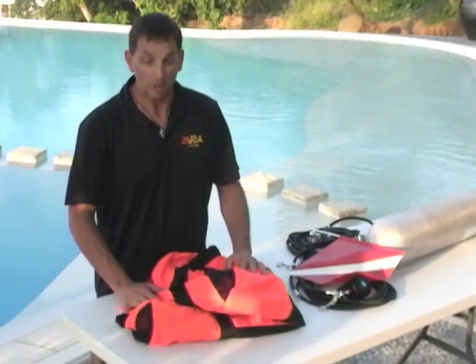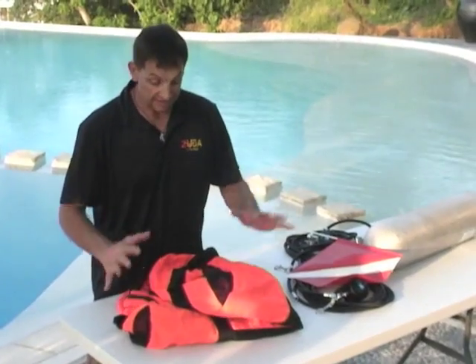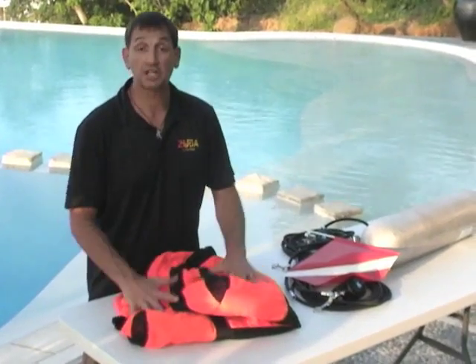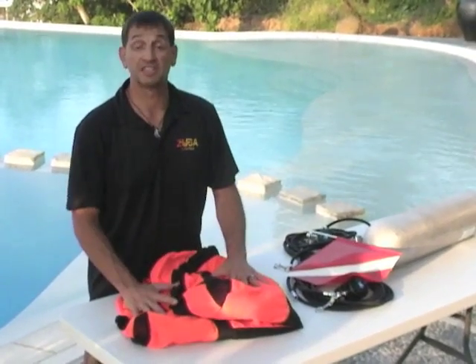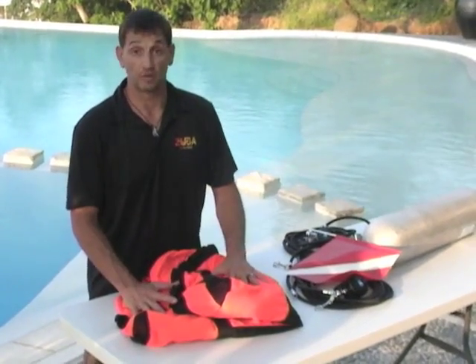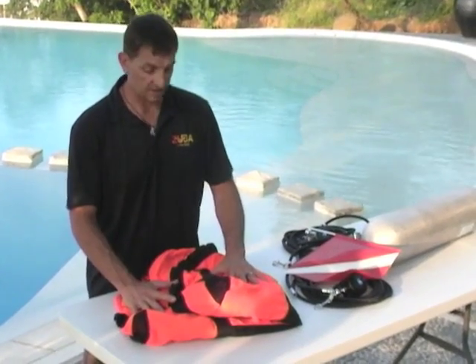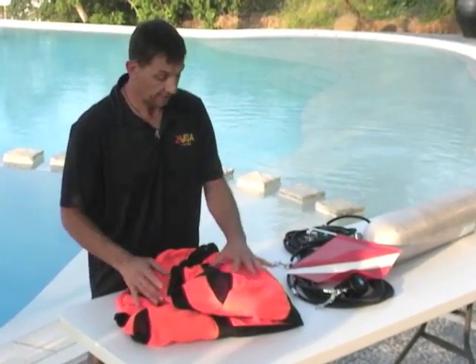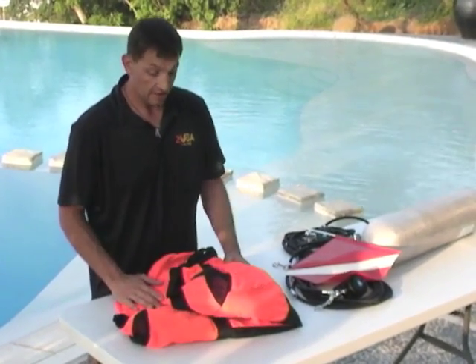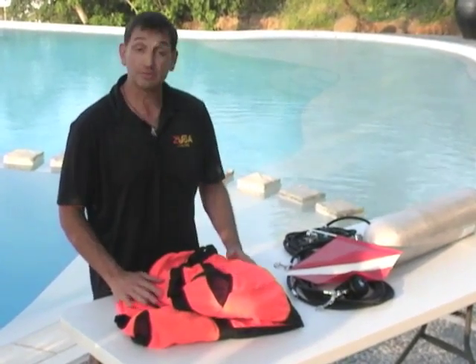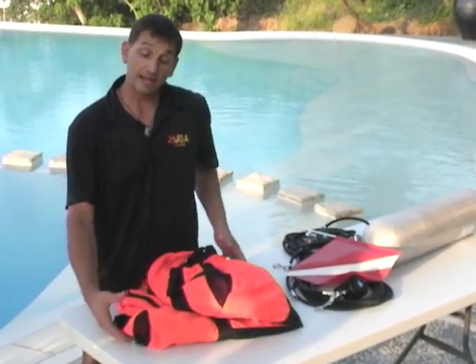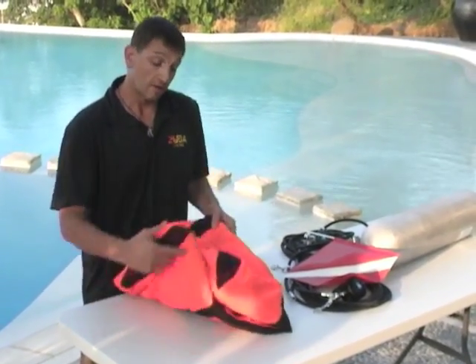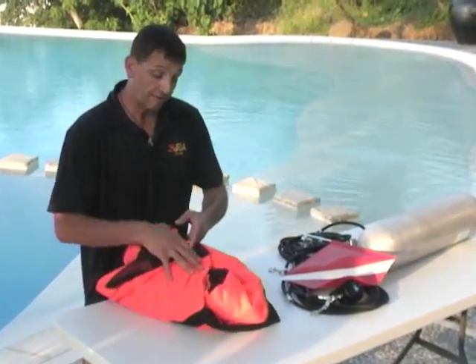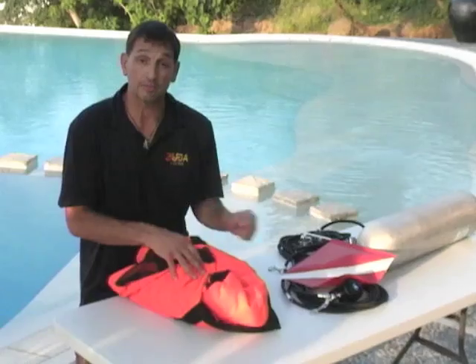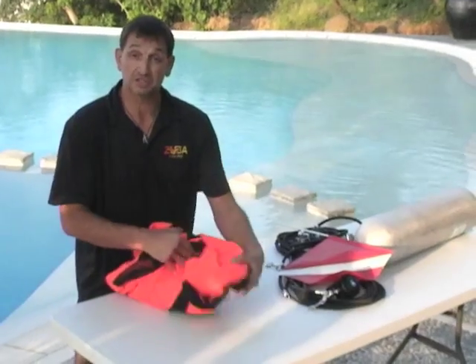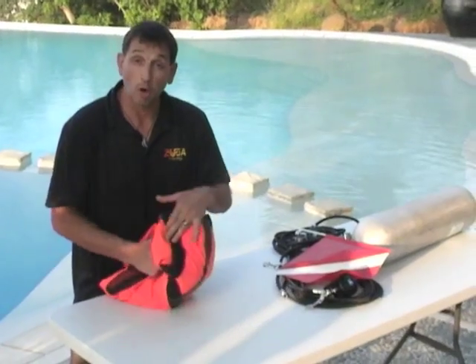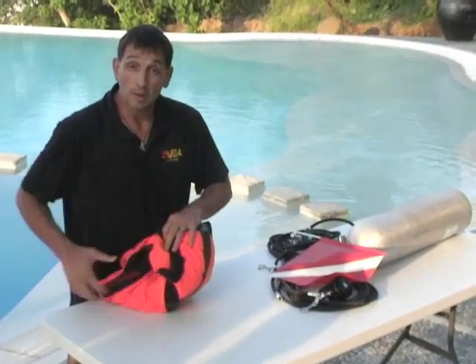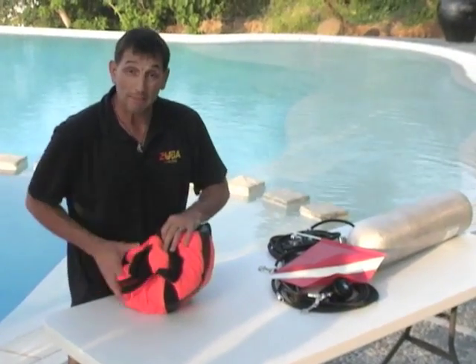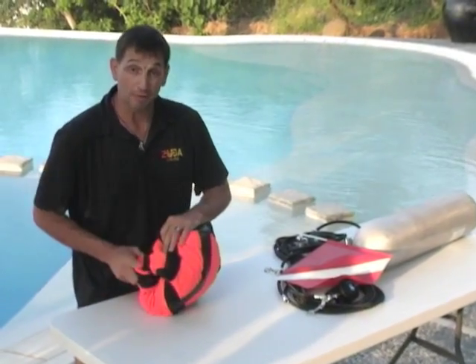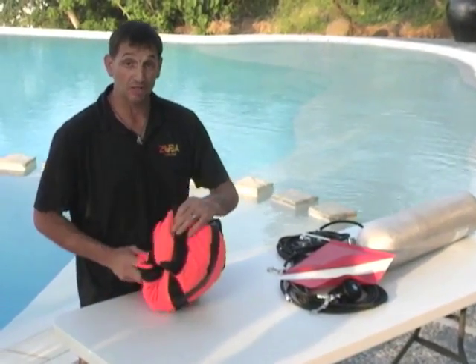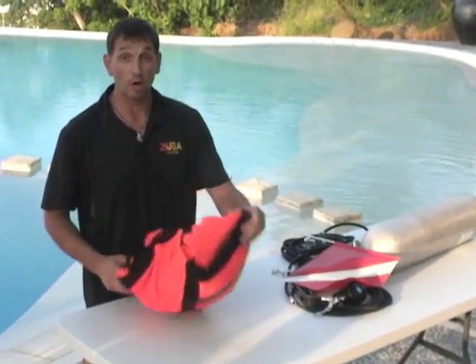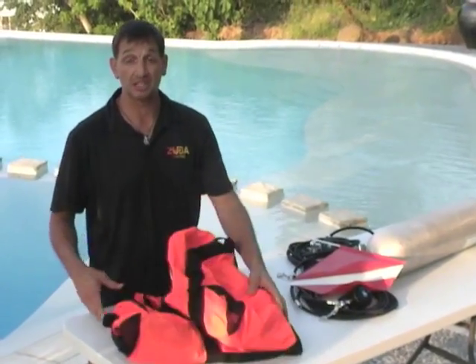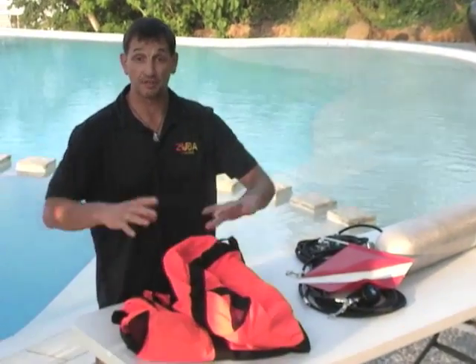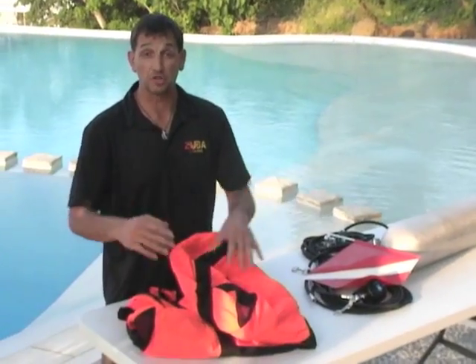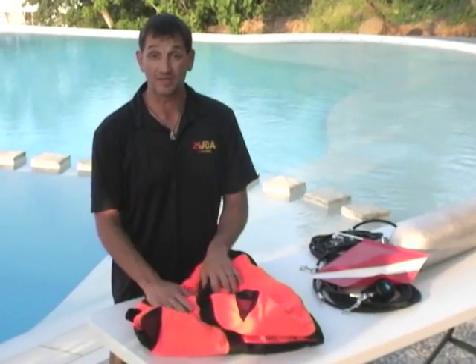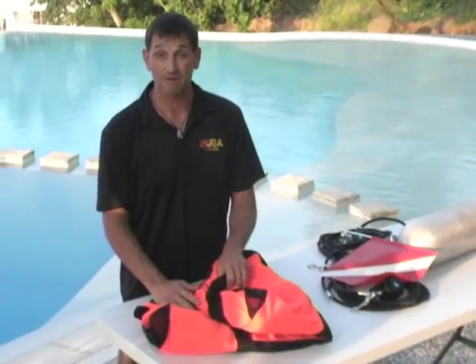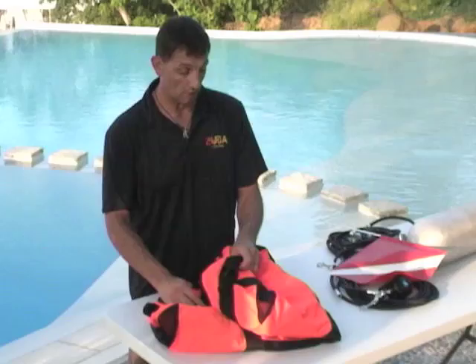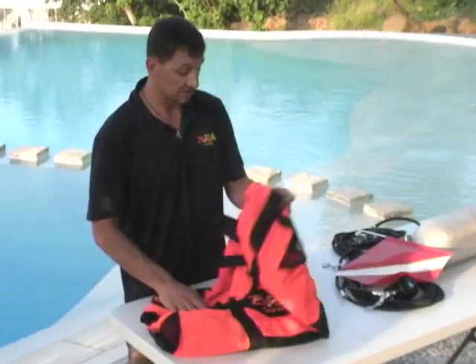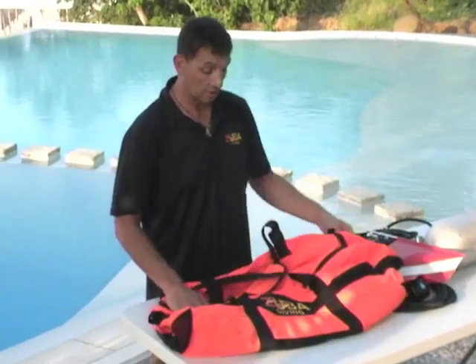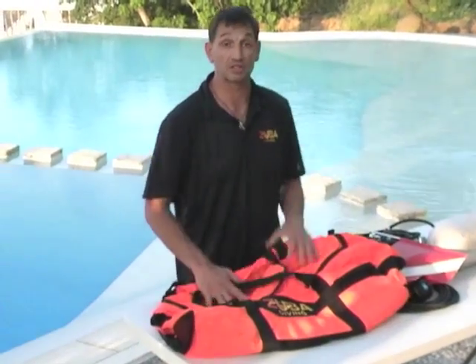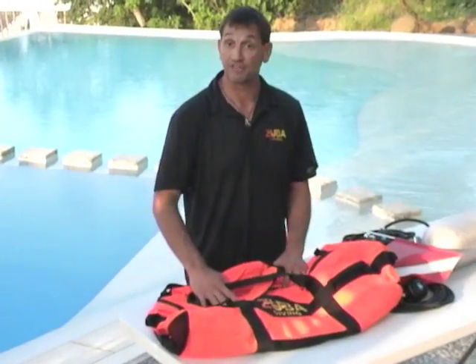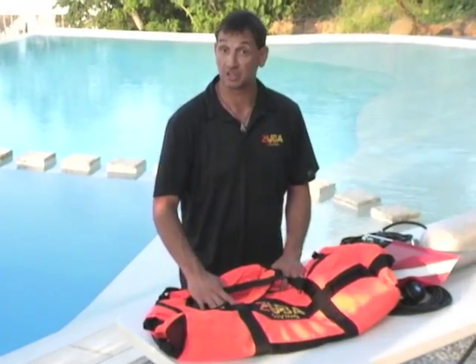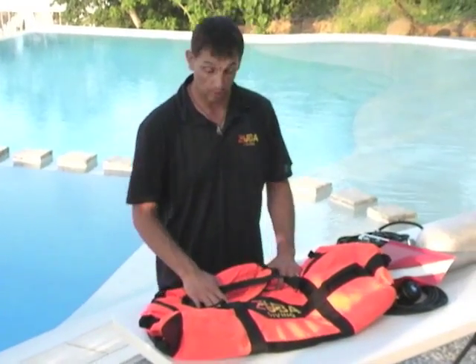Let's take a look at the Z Float. So the Z Float really folds up nice and small, but believe it or not, this will hold the cylinder and float you and the diver, no problems. Let's take a look at all the different features and components.